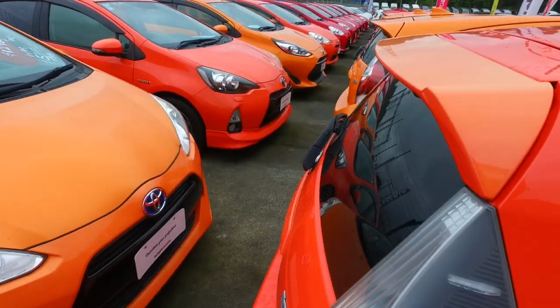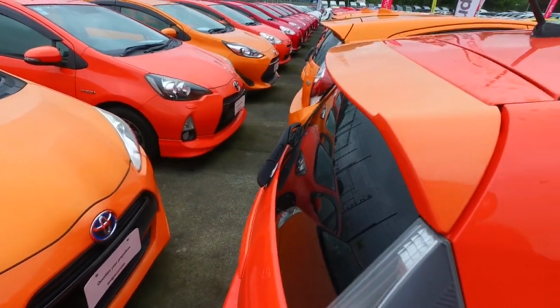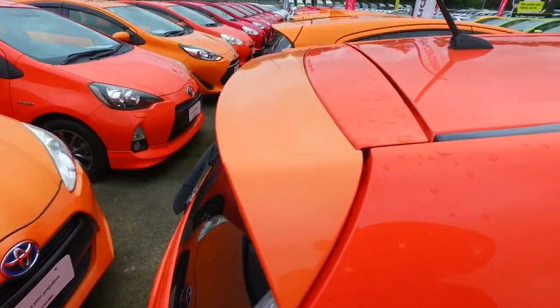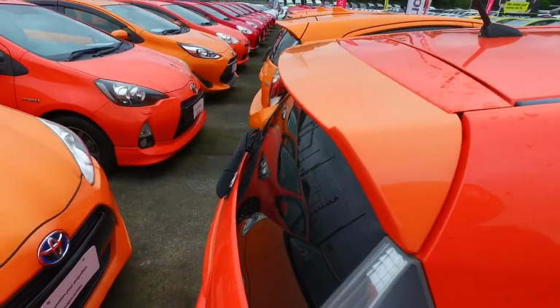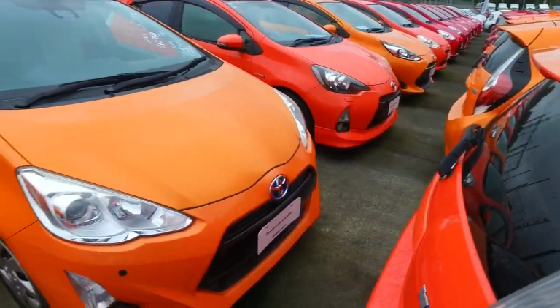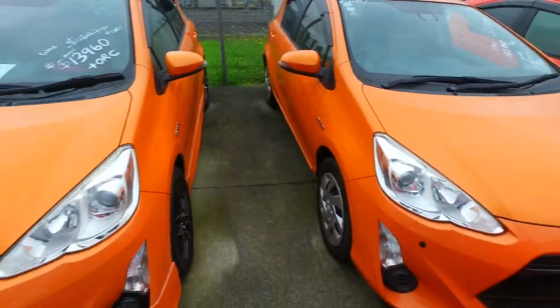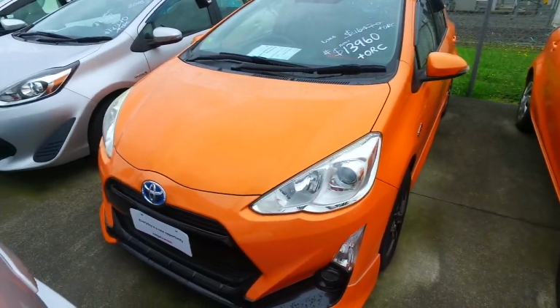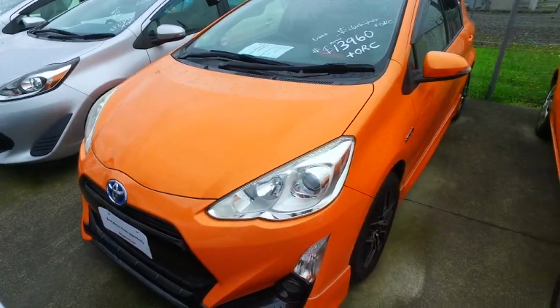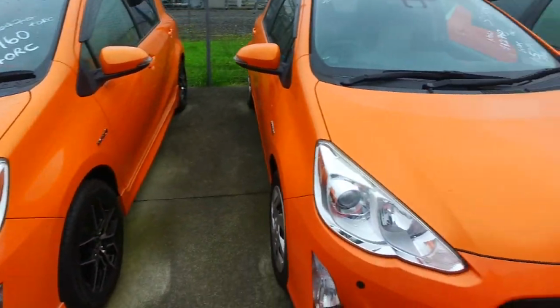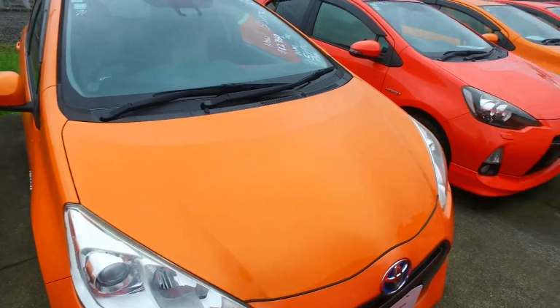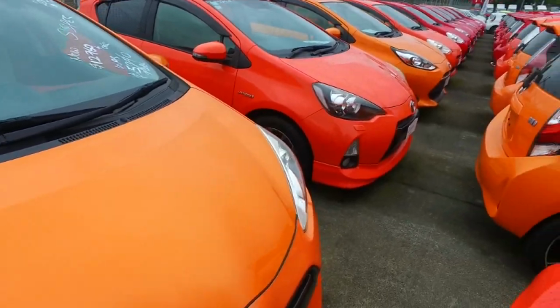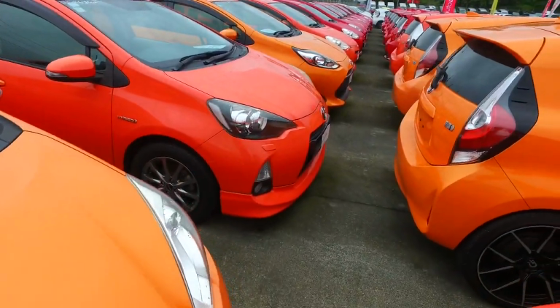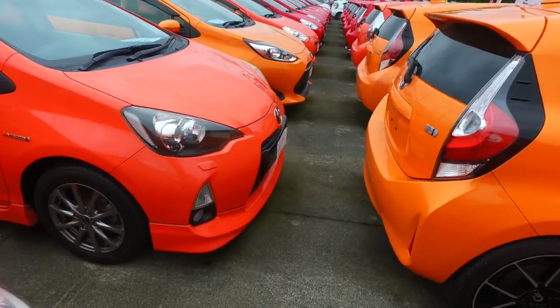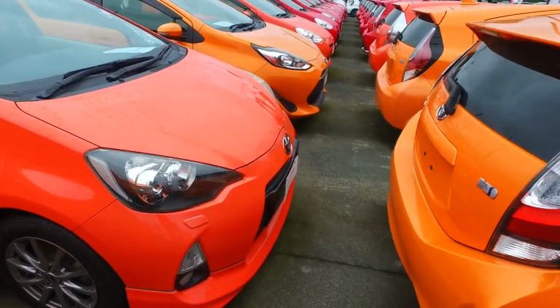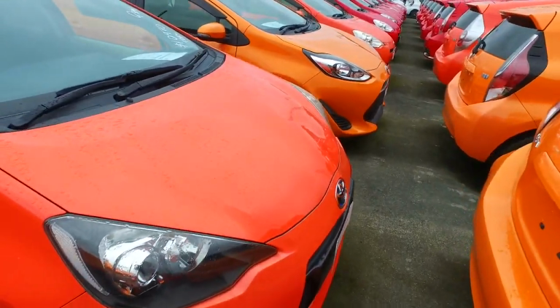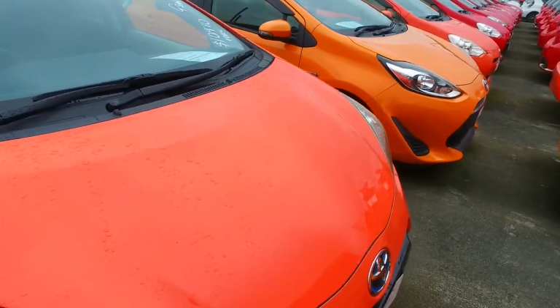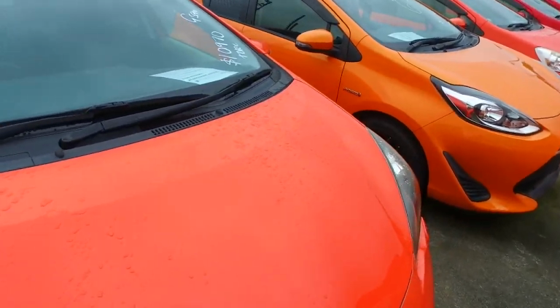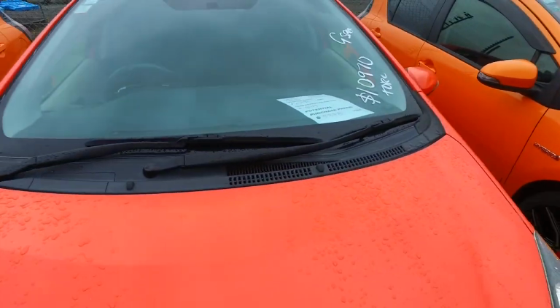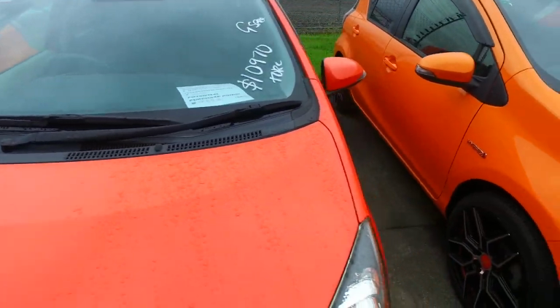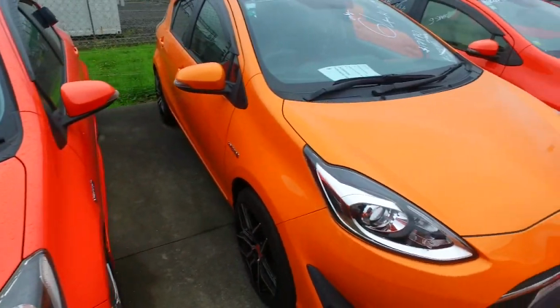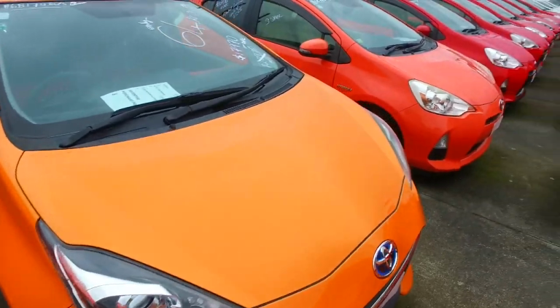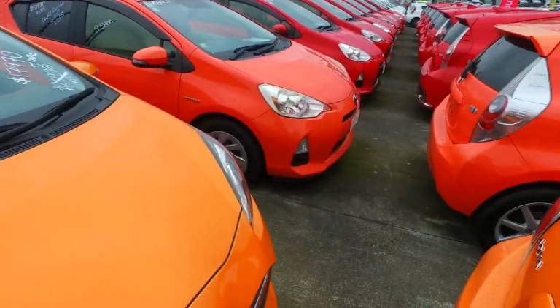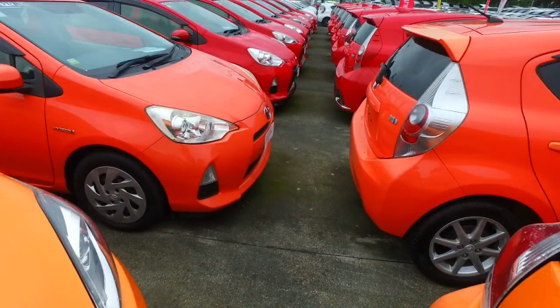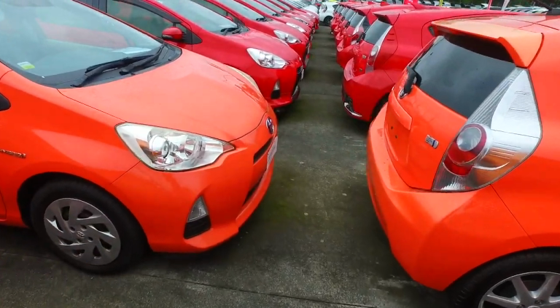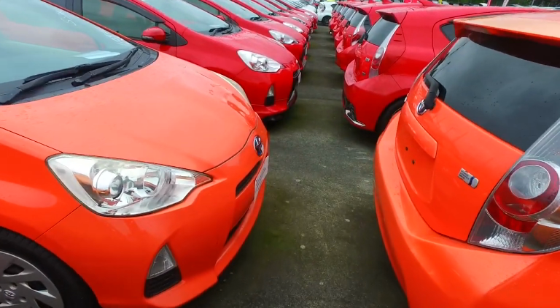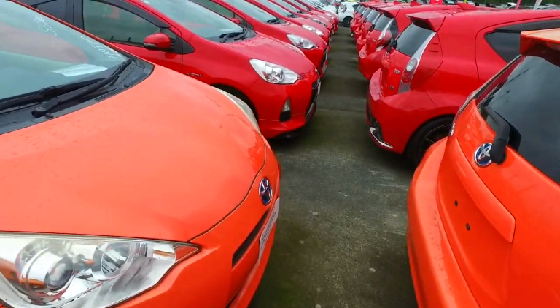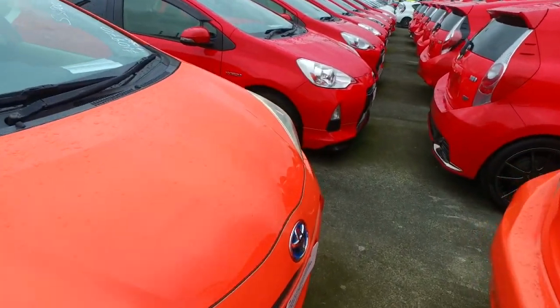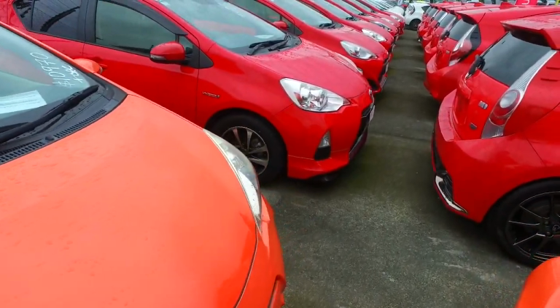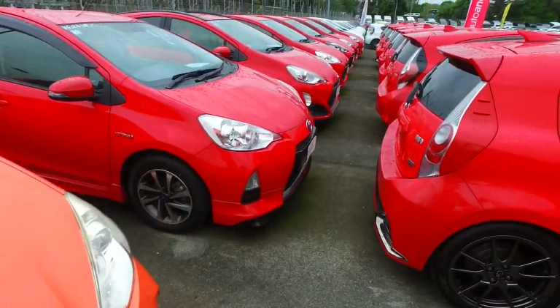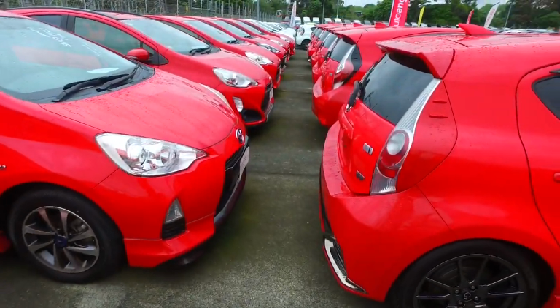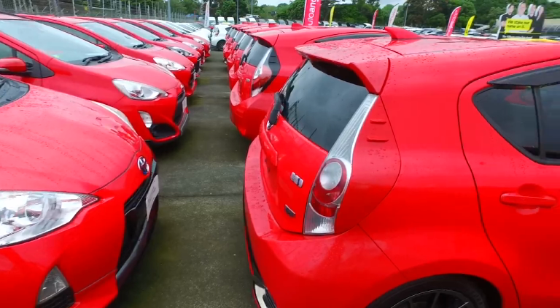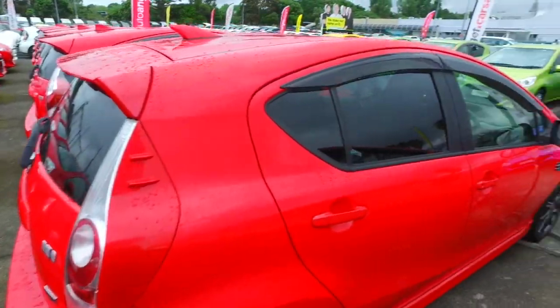If you're after an orange one in particular, we have a few at the cheaper end — another one over here down to $11,000 plus on-road costs. And same over here. We do have some other ones at about the $9,000 mark, with whites and silvers as well.